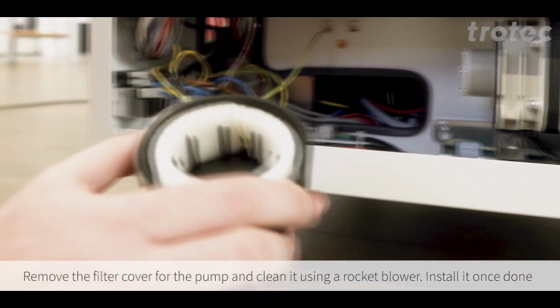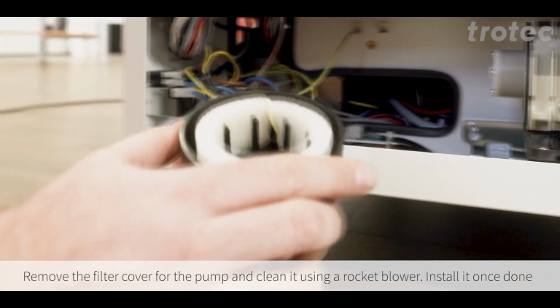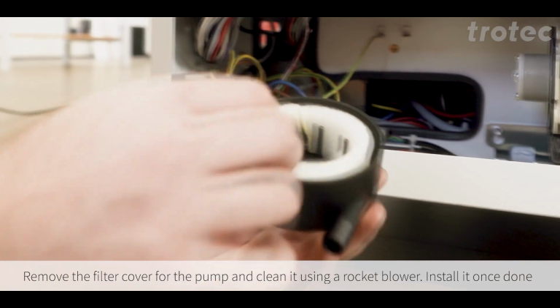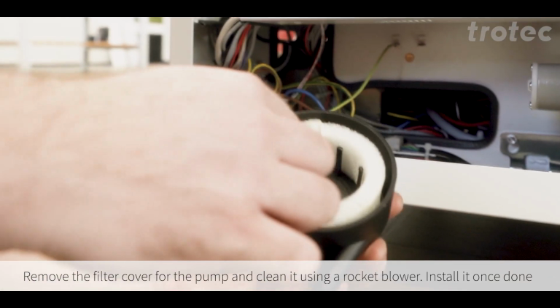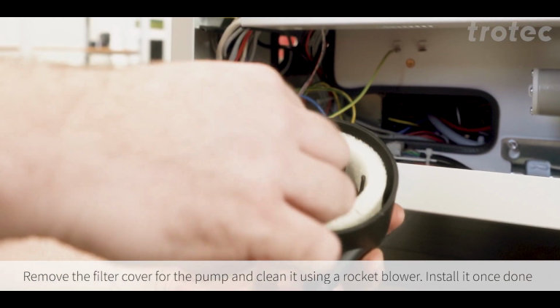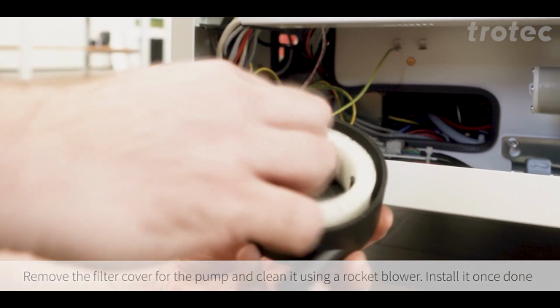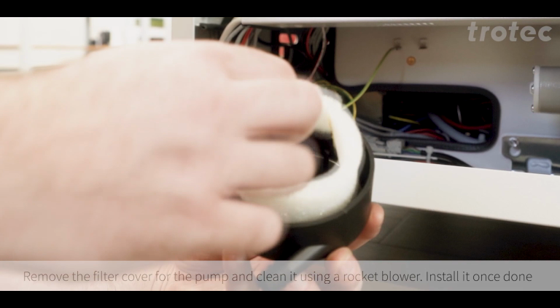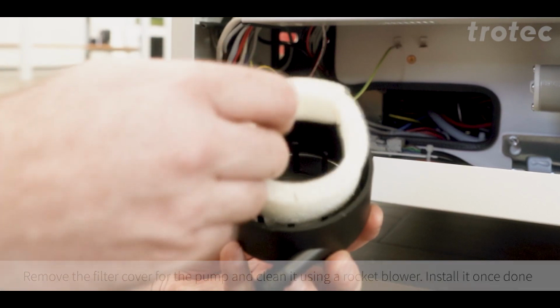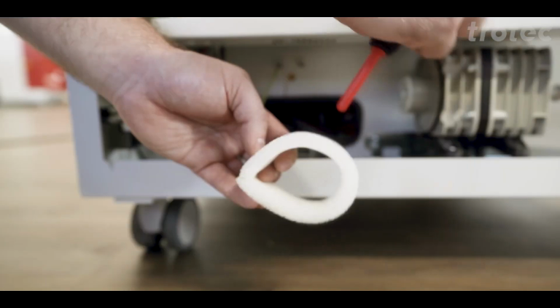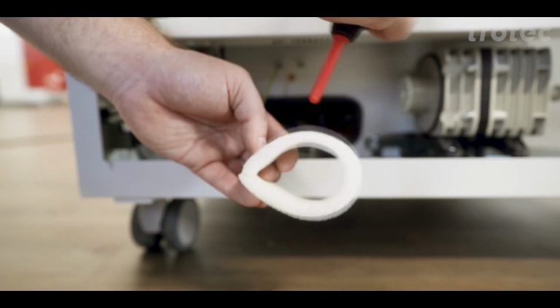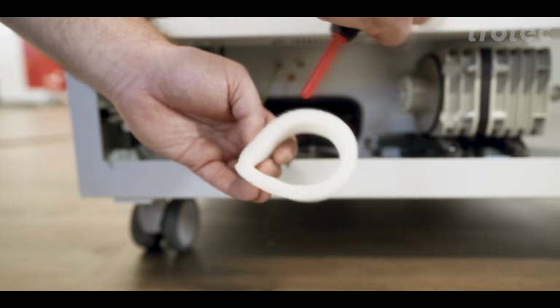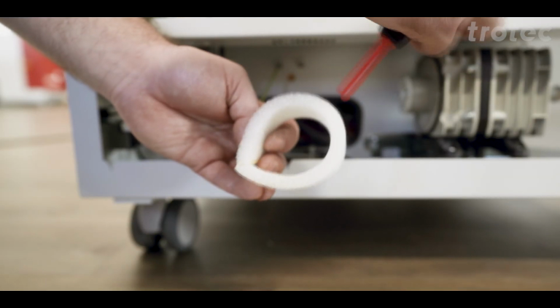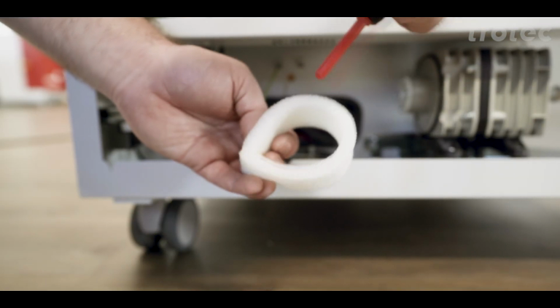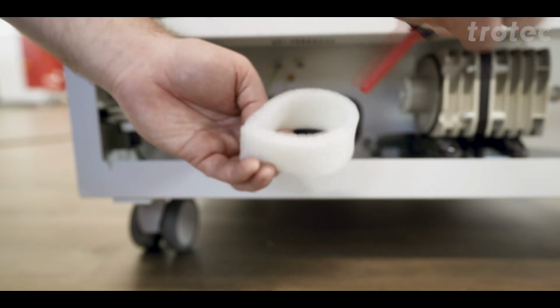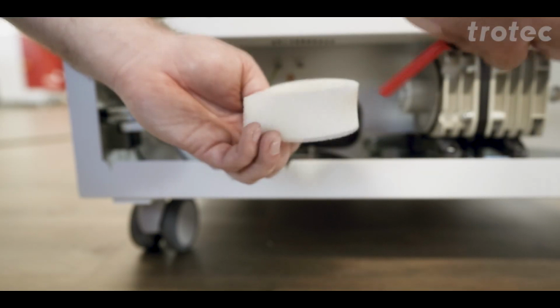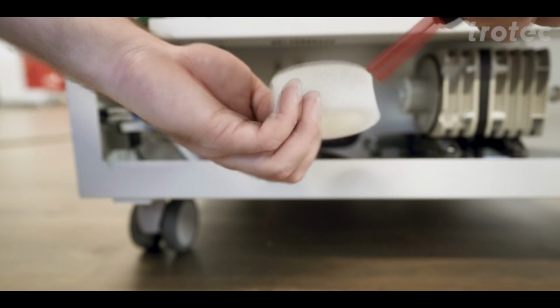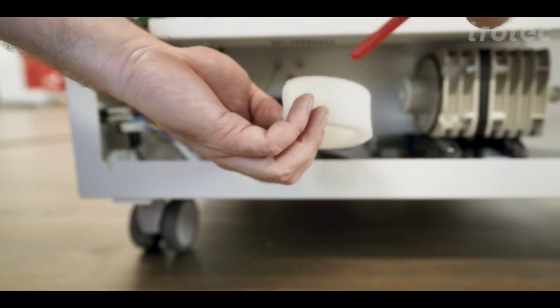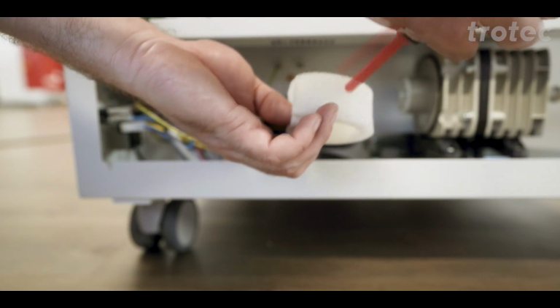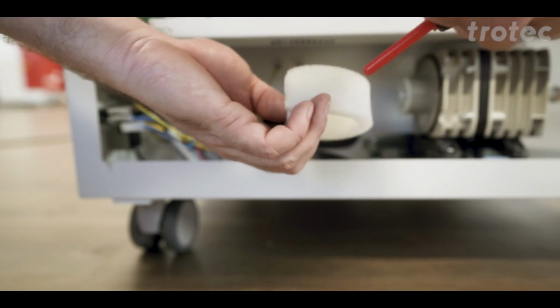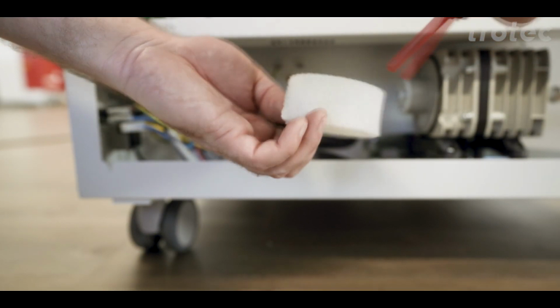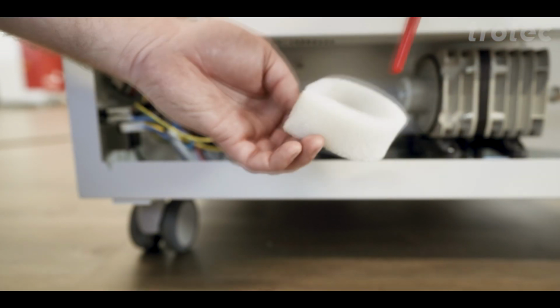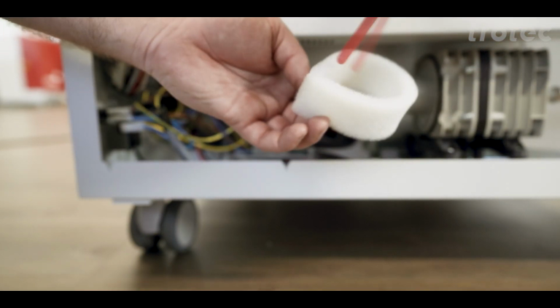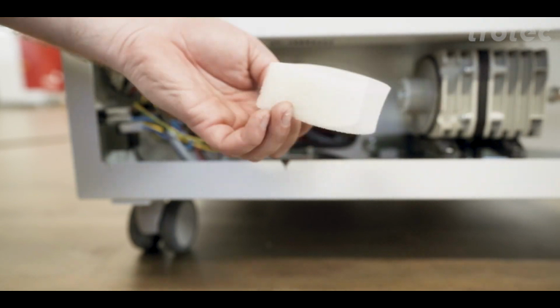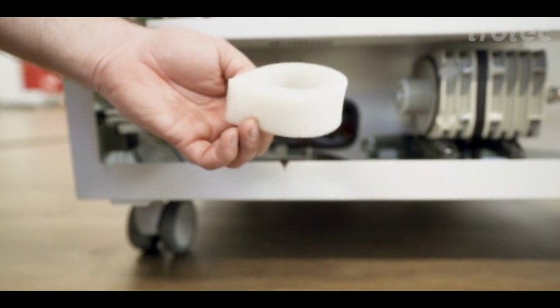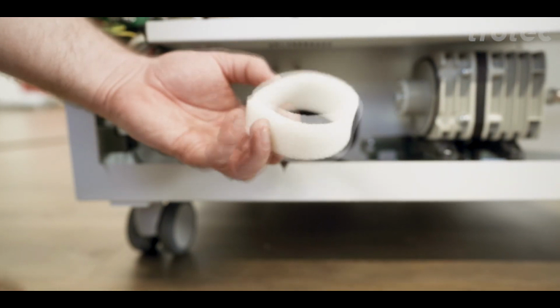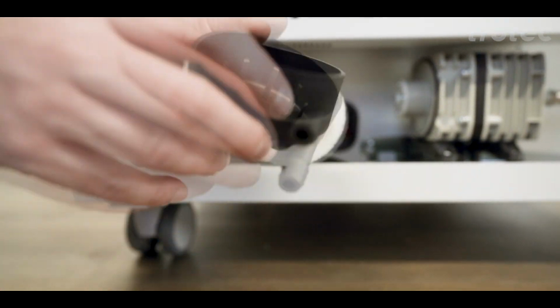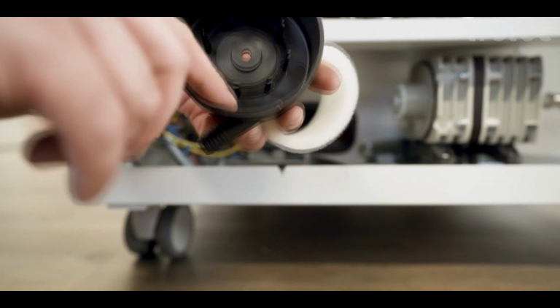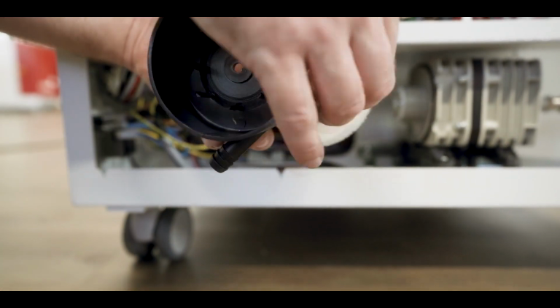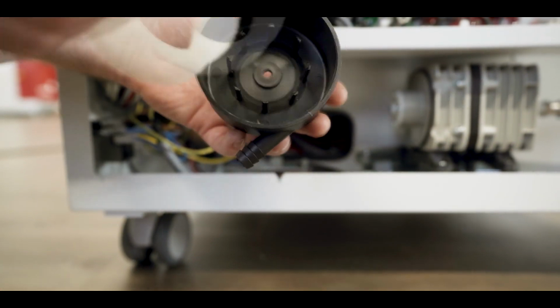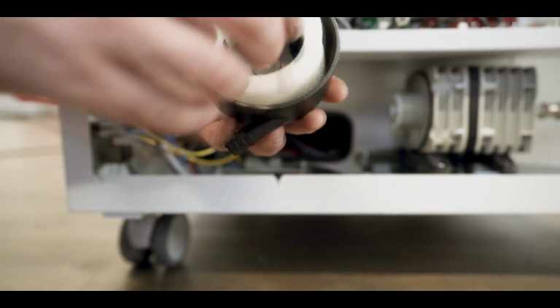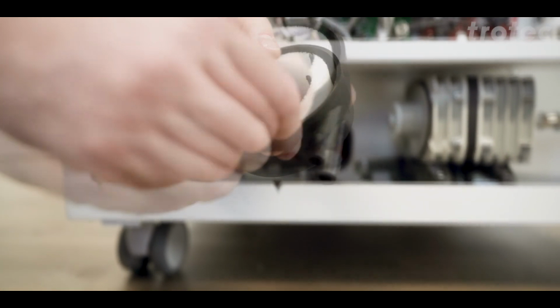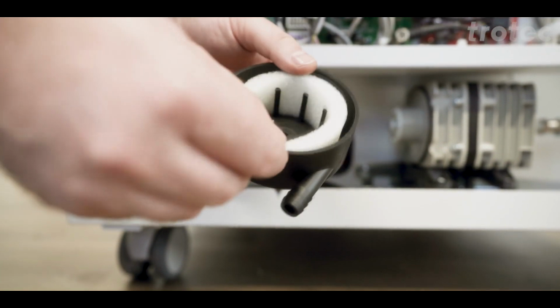Remove the filter cover for the pump and clean it using the blower. Then reinstall the filter once done.